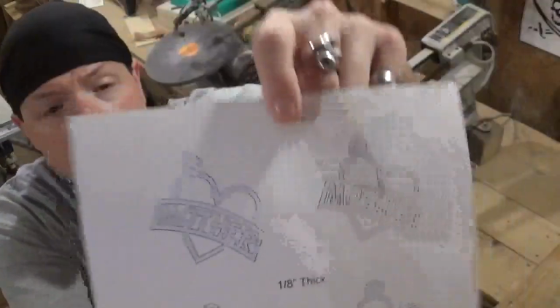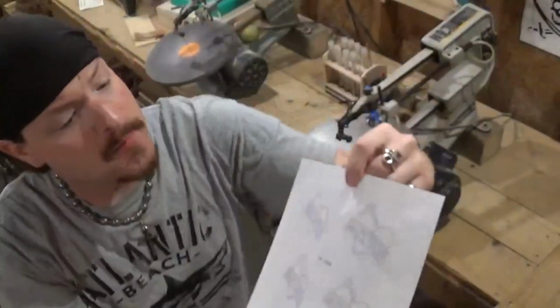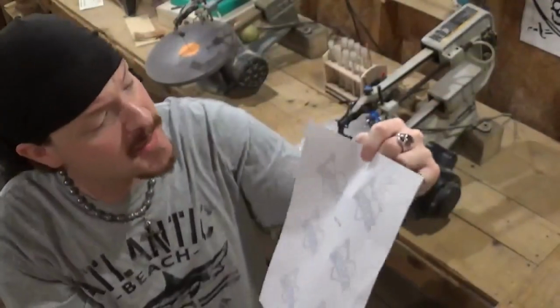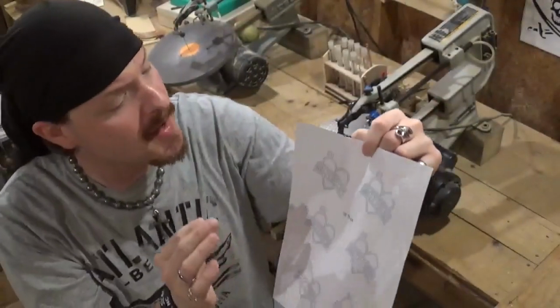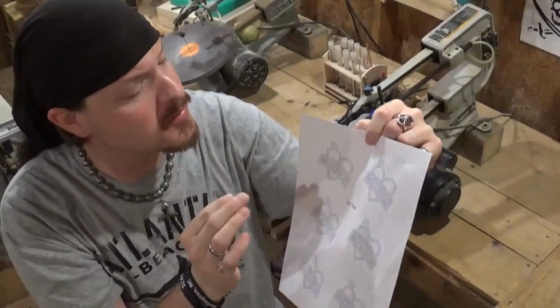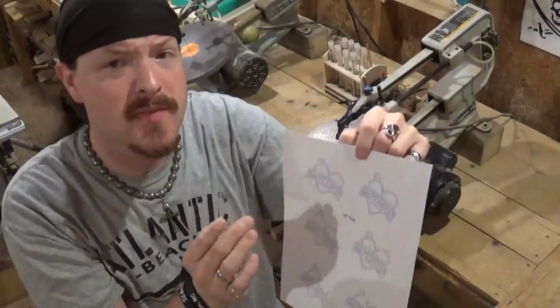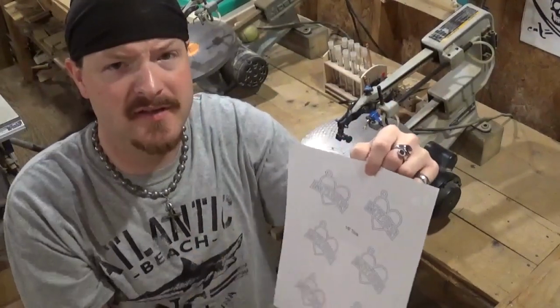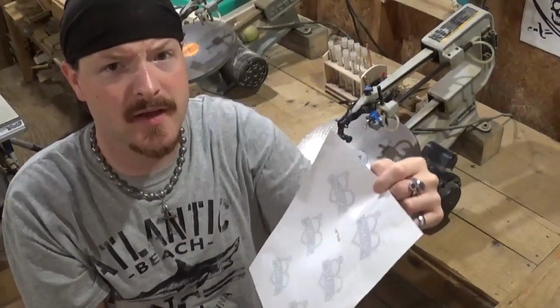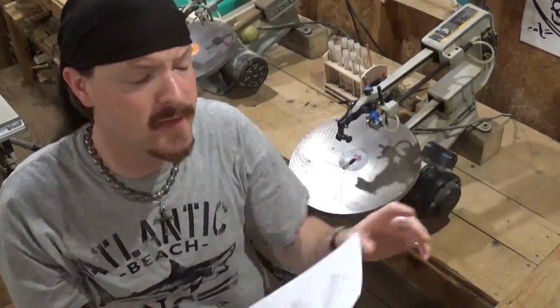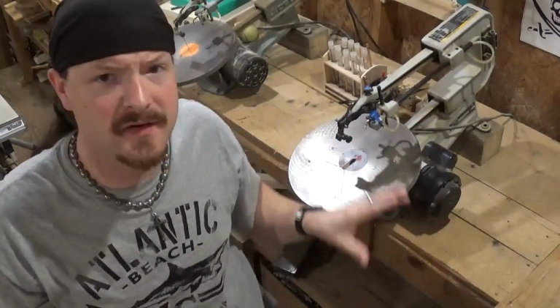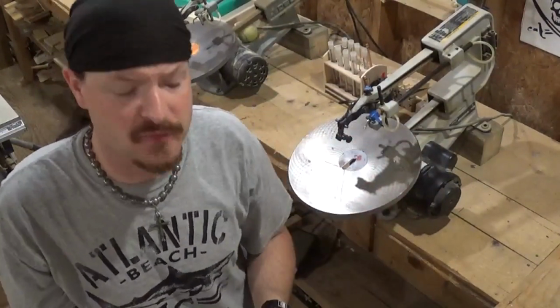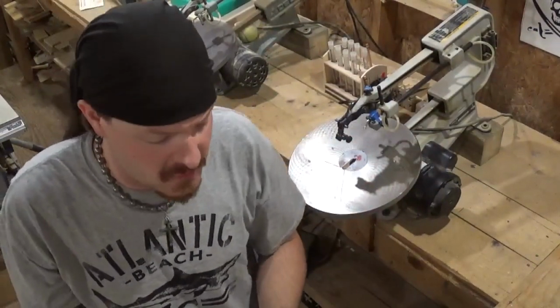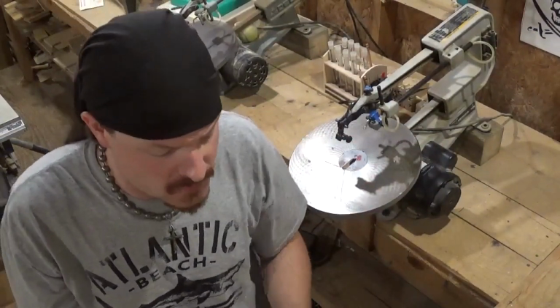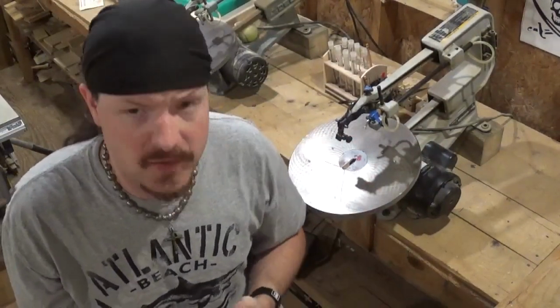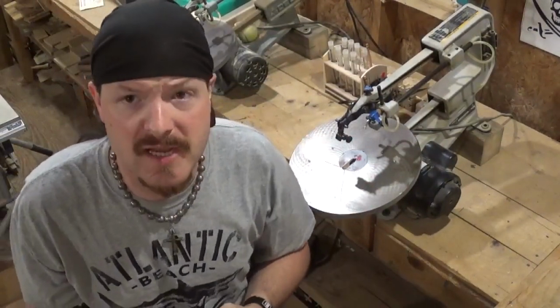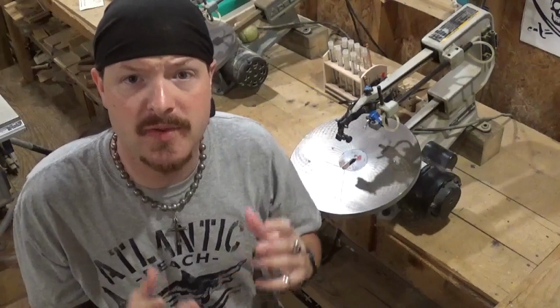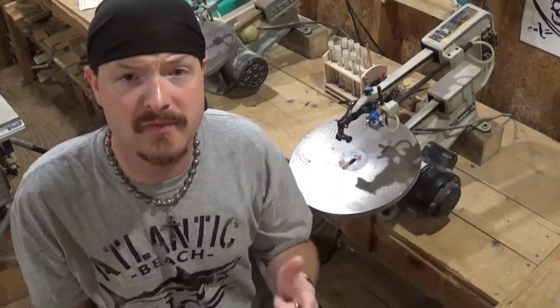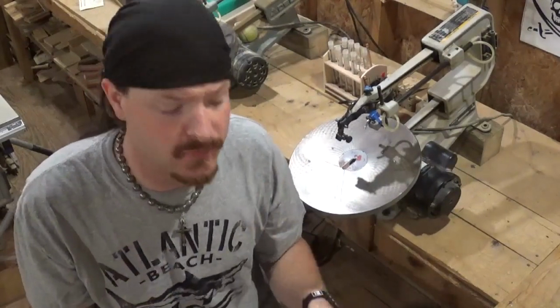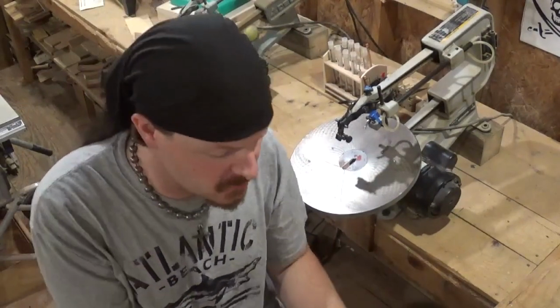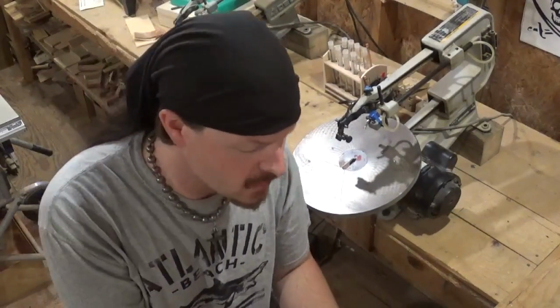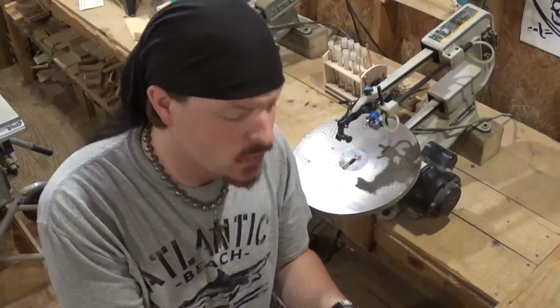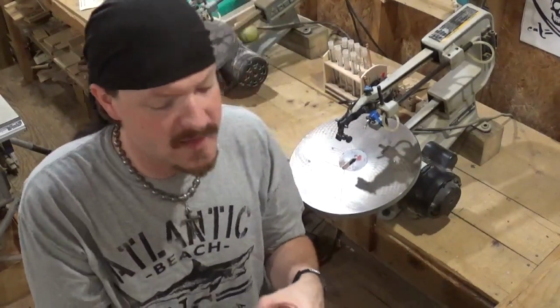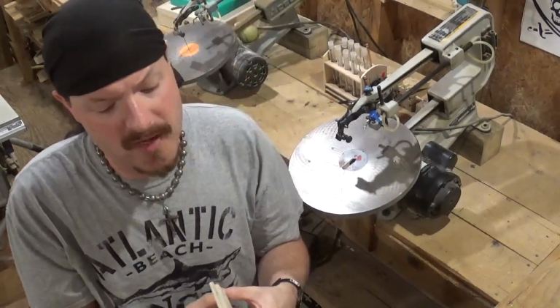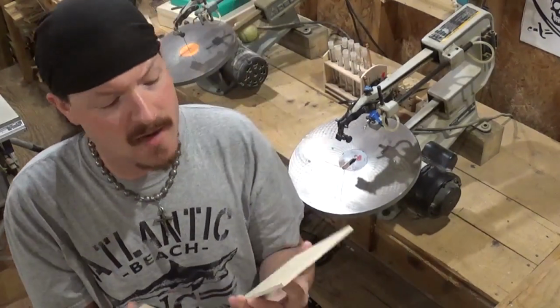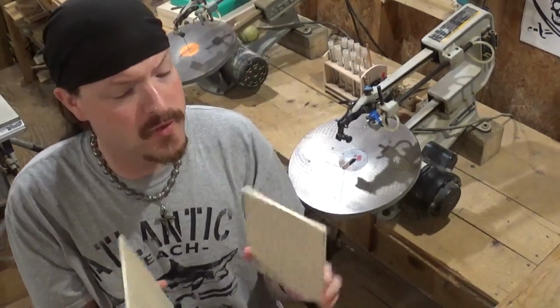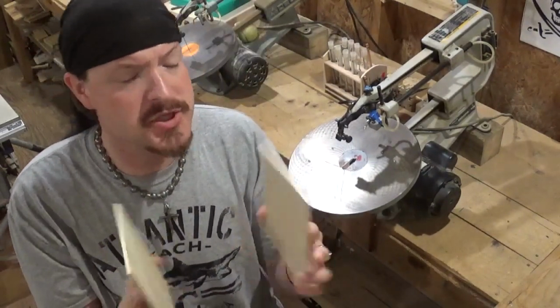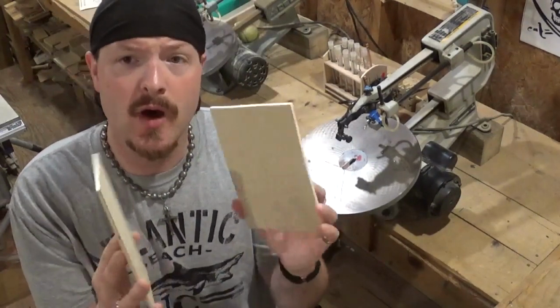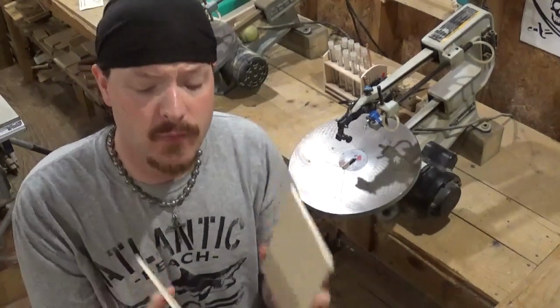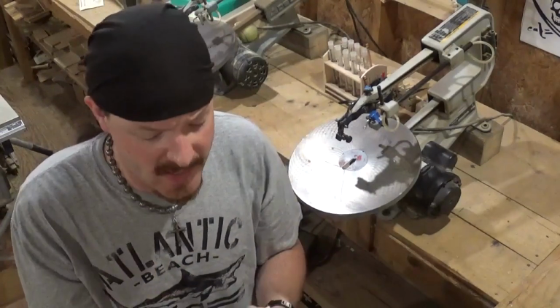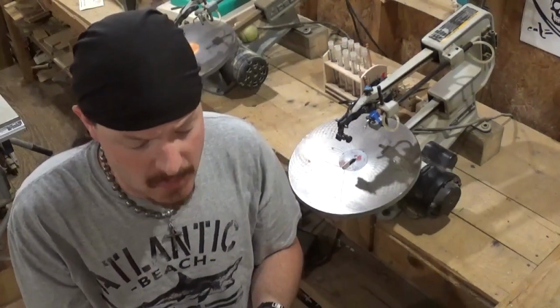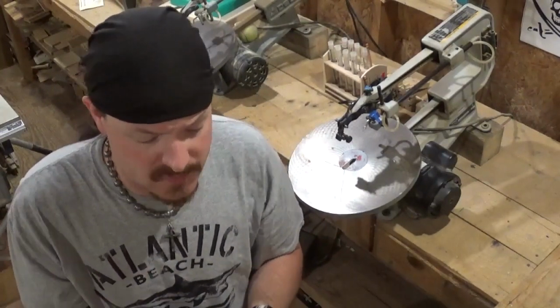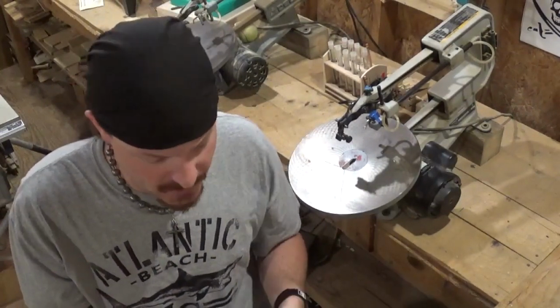Please don't be intimidated by all the little miniature inside cuts. It's very easy to do on the scroll saw if you use a small enough blade. I'm going to be using number 5 reverse tooth blades. We're going to be making this project out of quarter inch Luan plywood that I had over in the scrap pile.